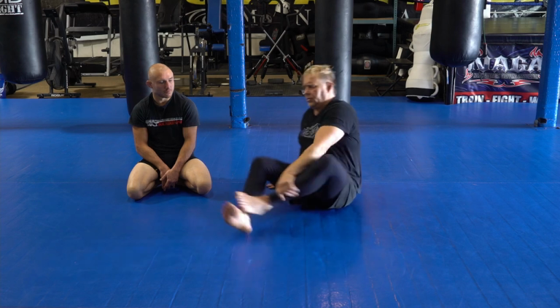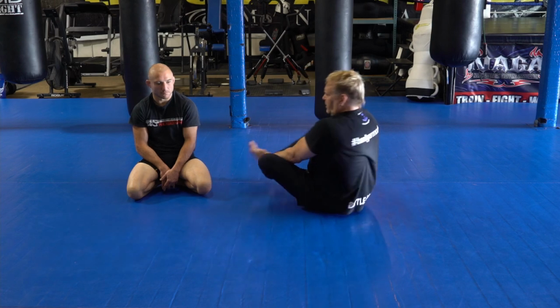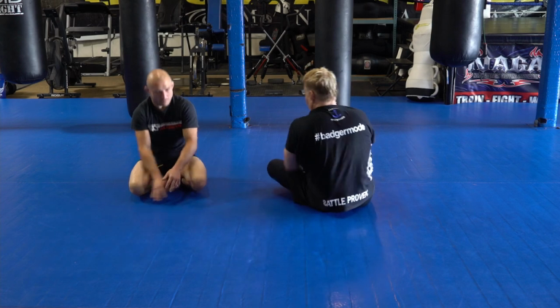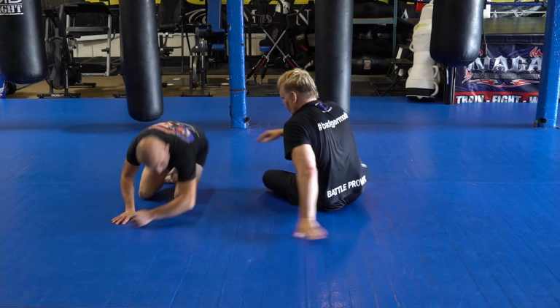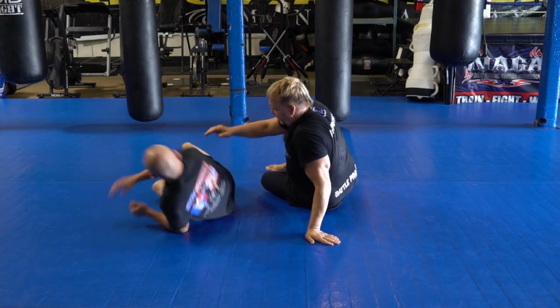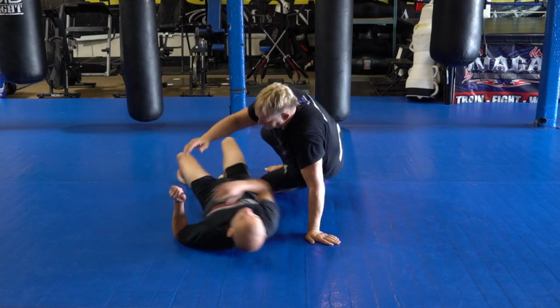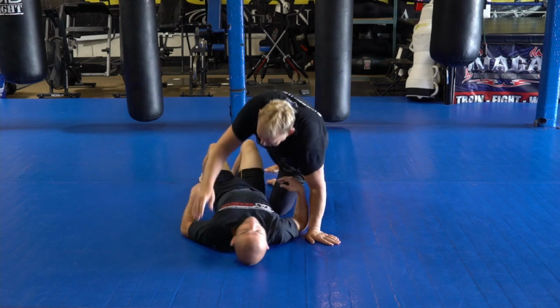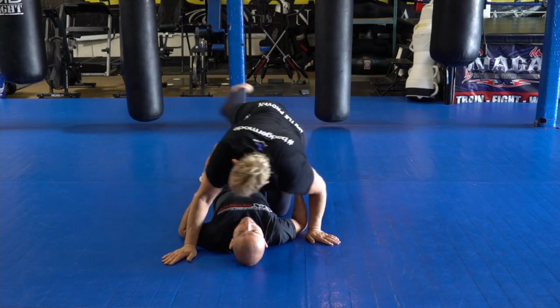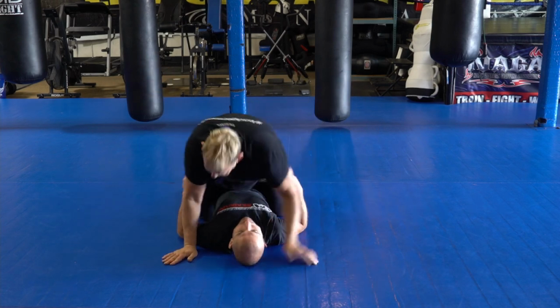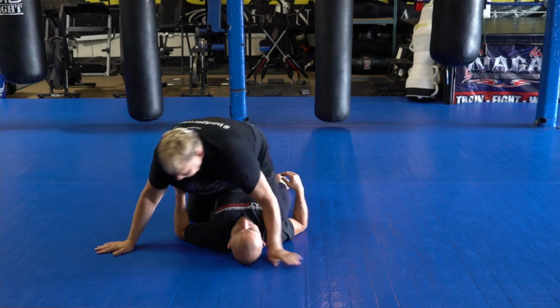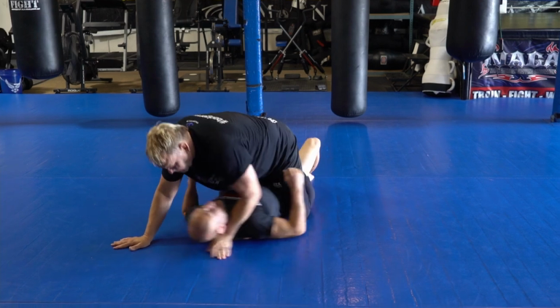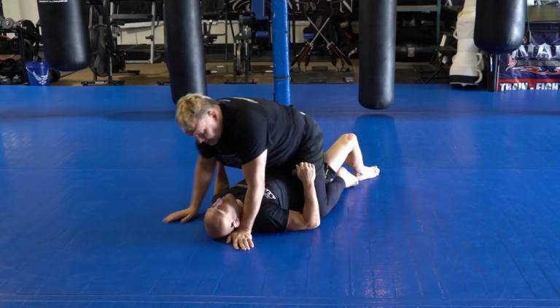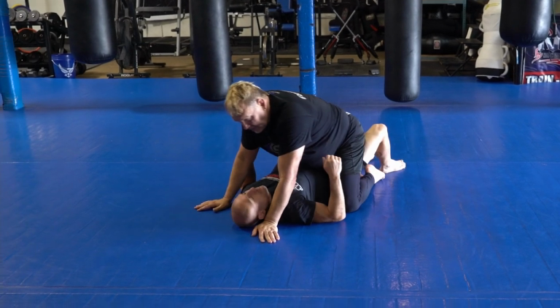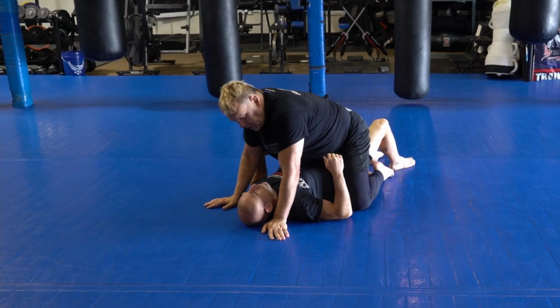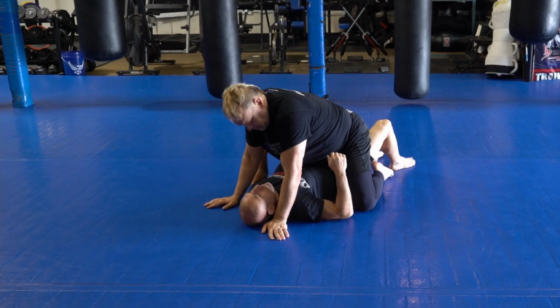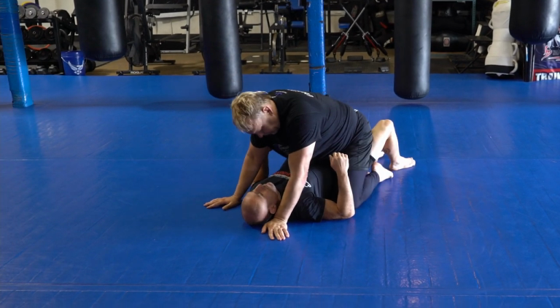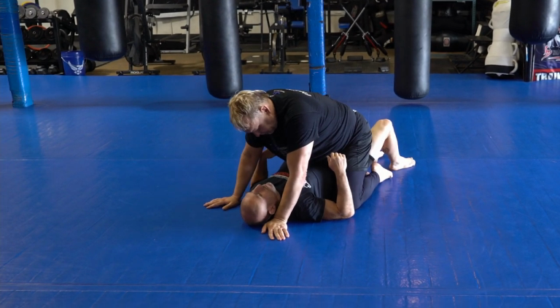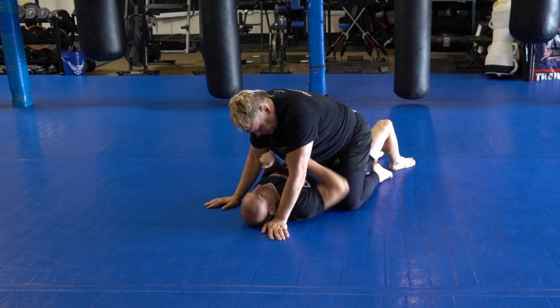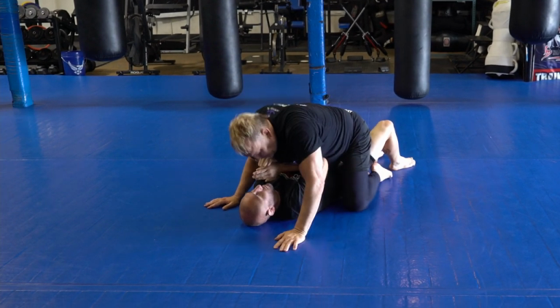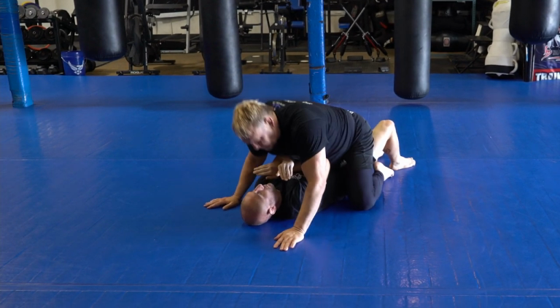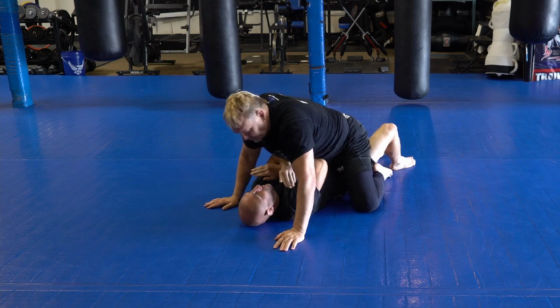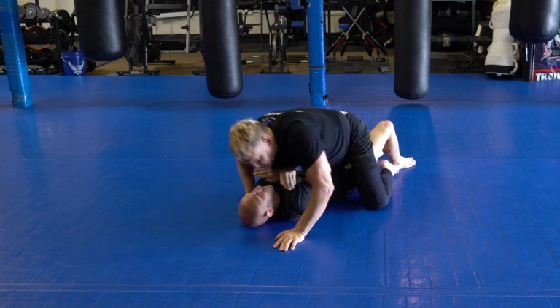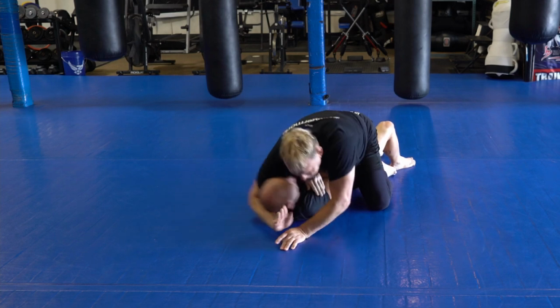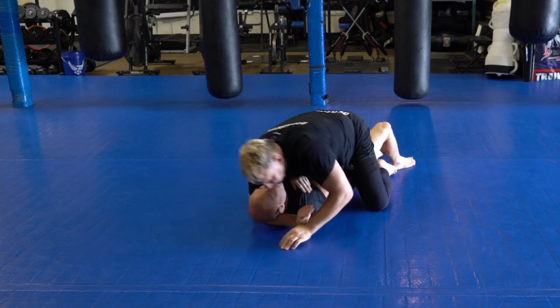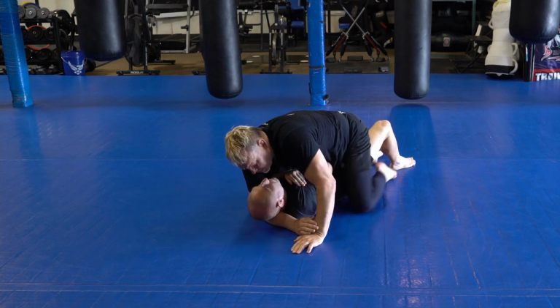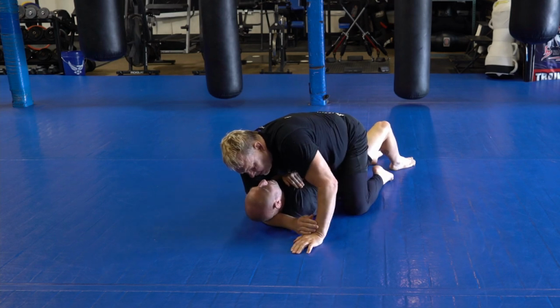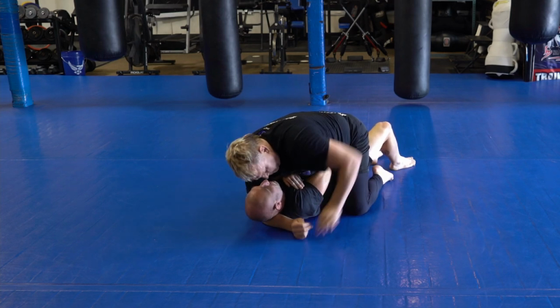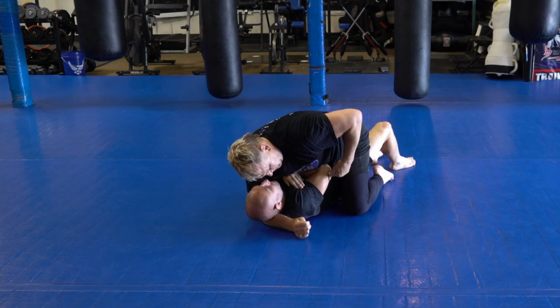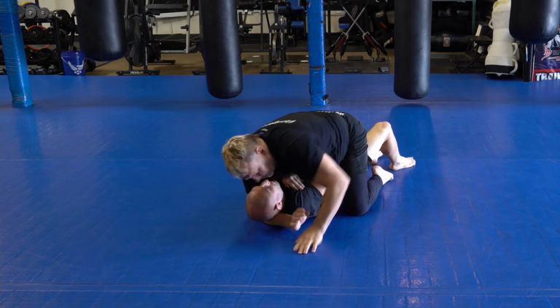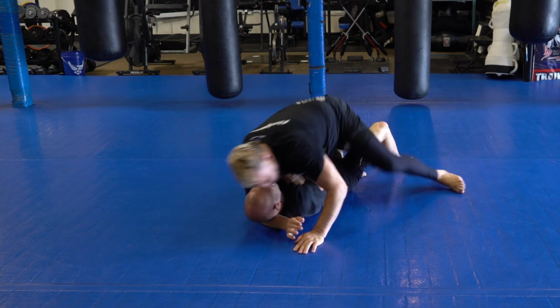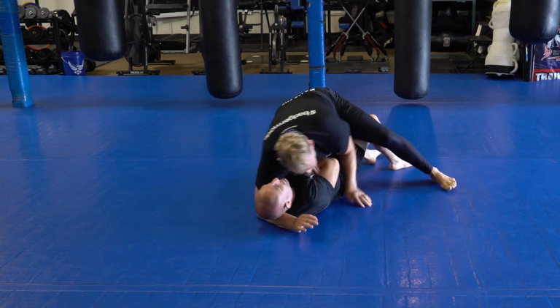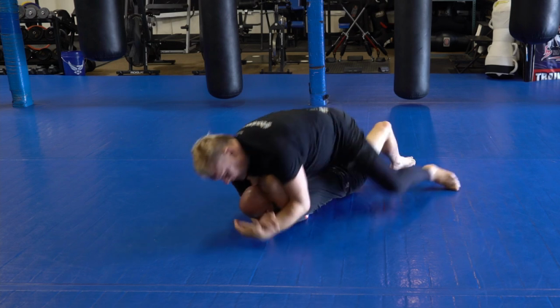So once I get mount and I'm here, what's he going to do with his arms — he's going to be defending. So look what I do: I go like this, and what I need to do is get under his arms, so I just do this.